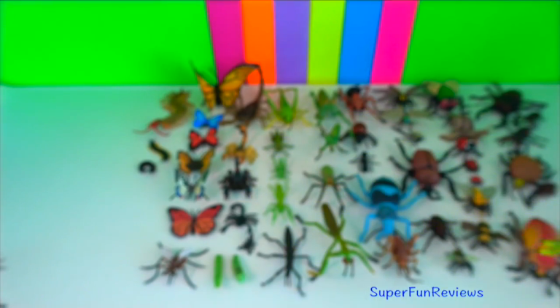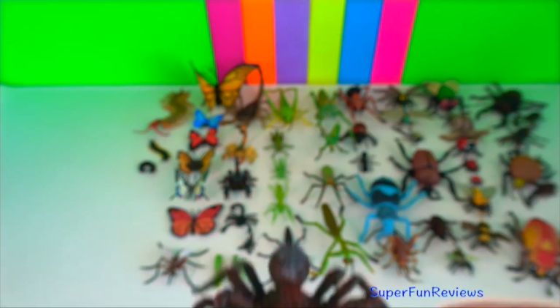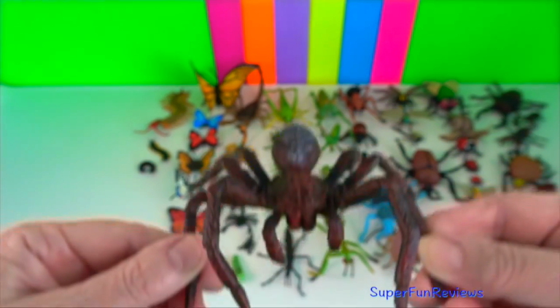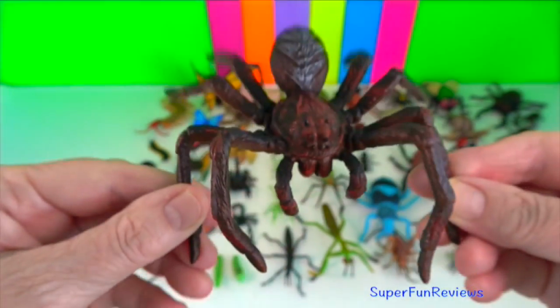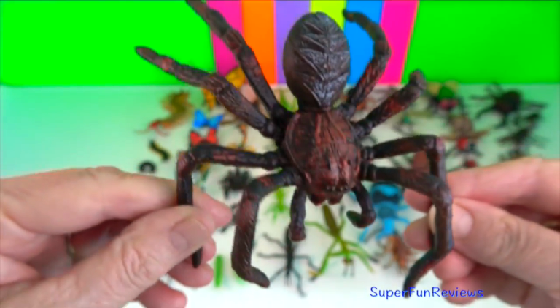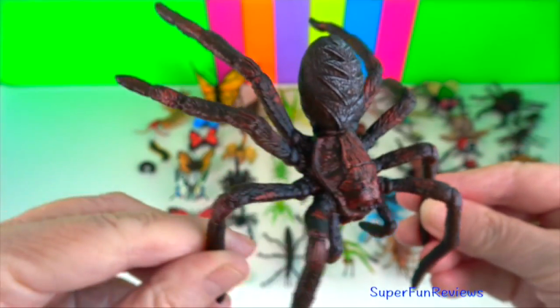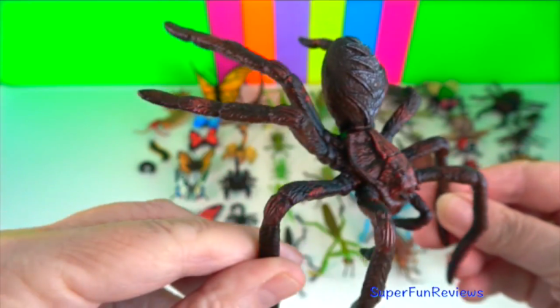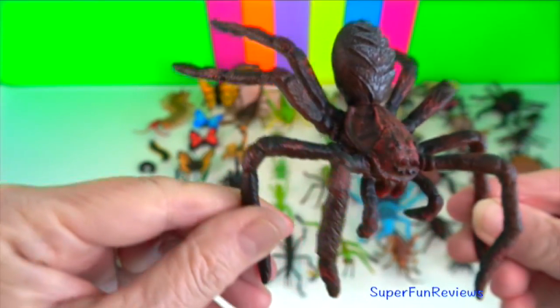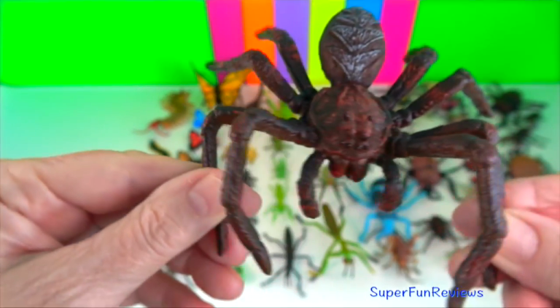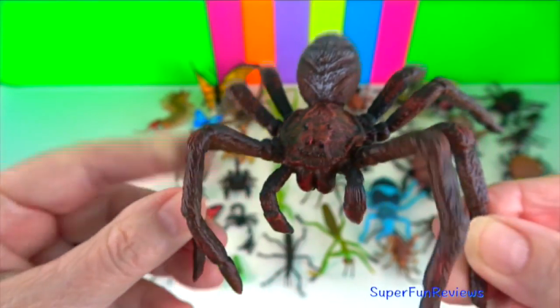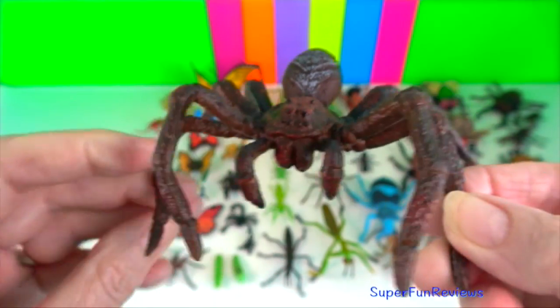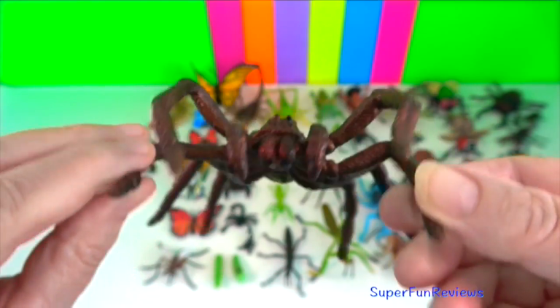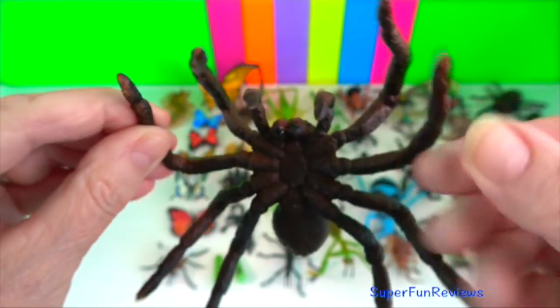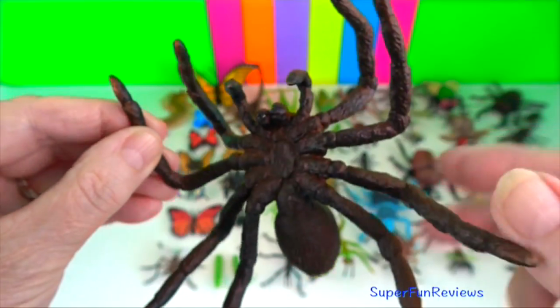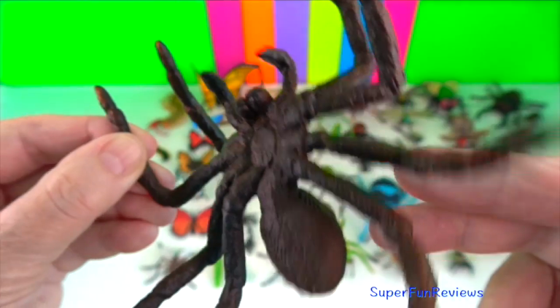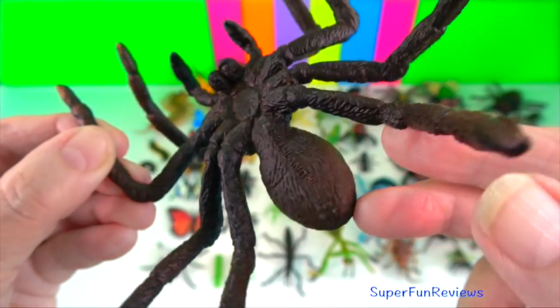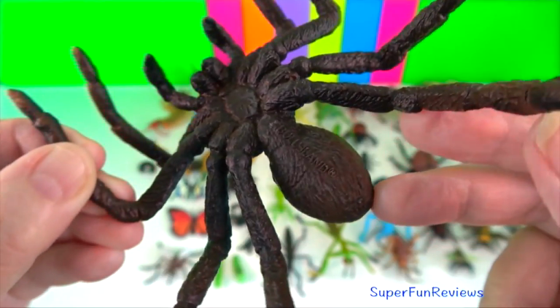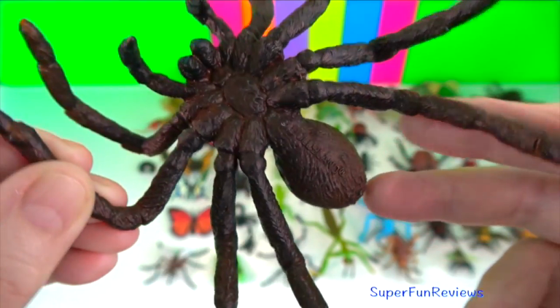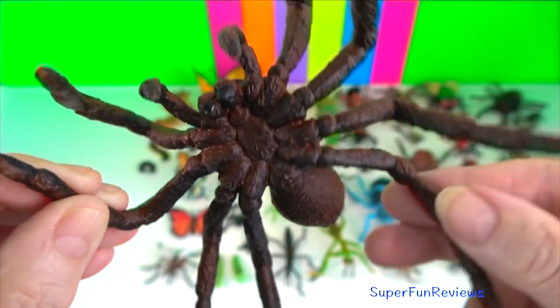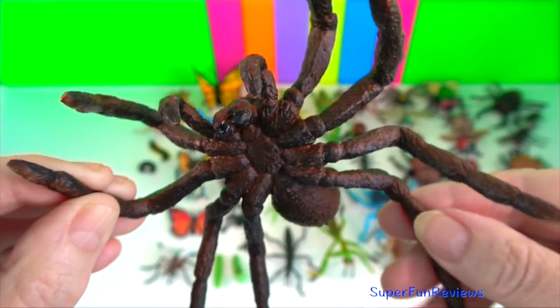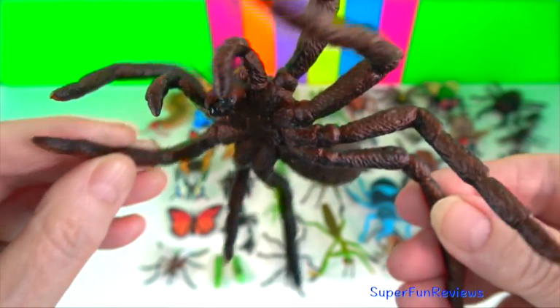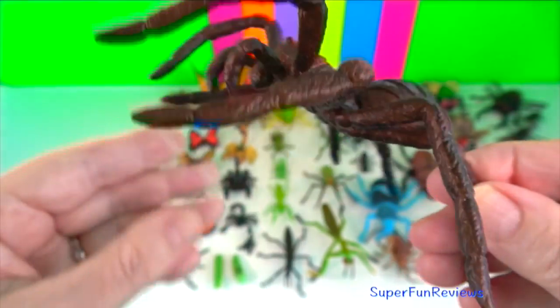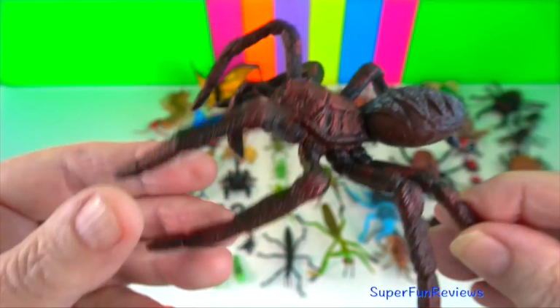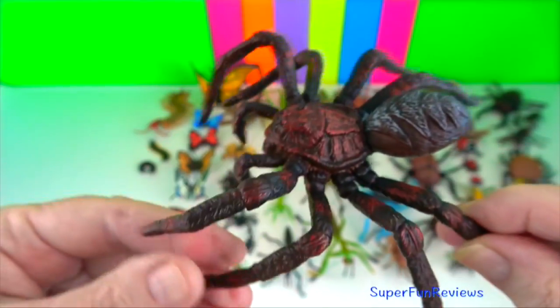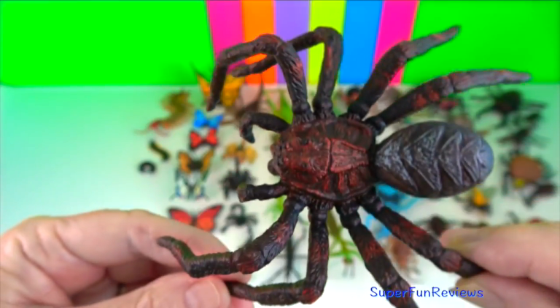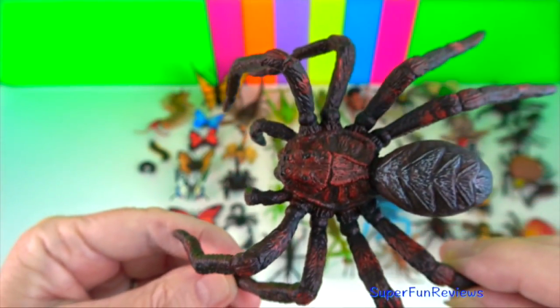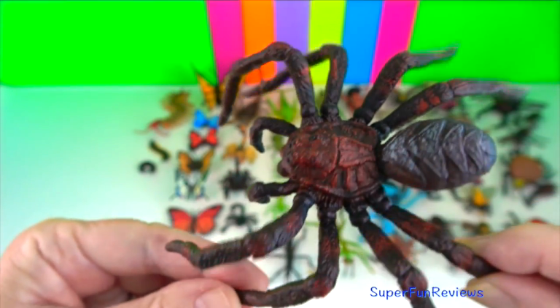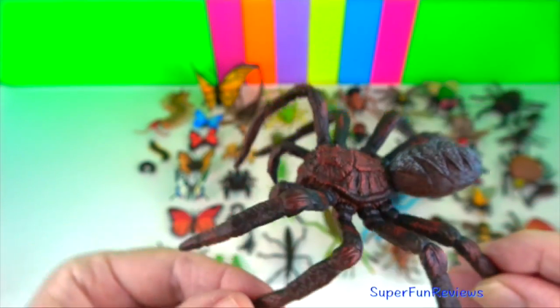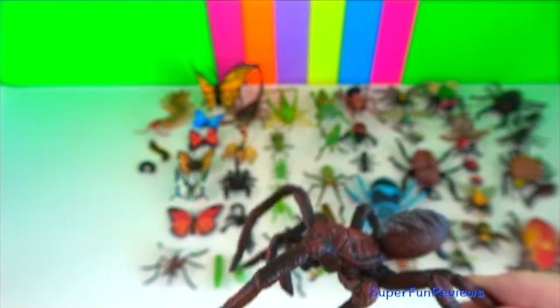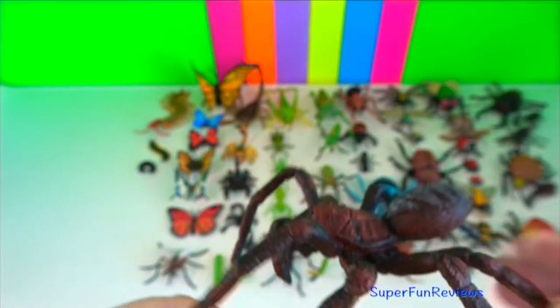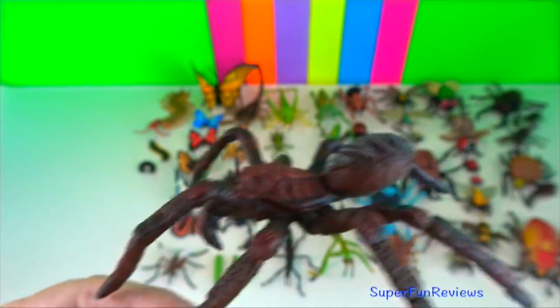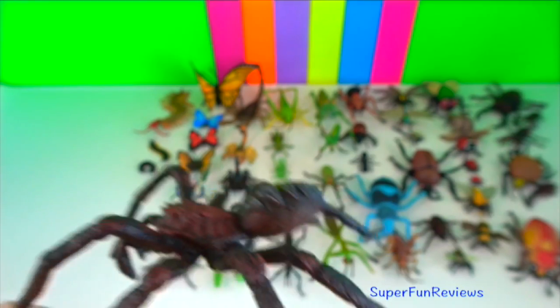Wolf spider? They are robust and agile hunters with excellent eyesight. They do not spin webs and hunt alone.